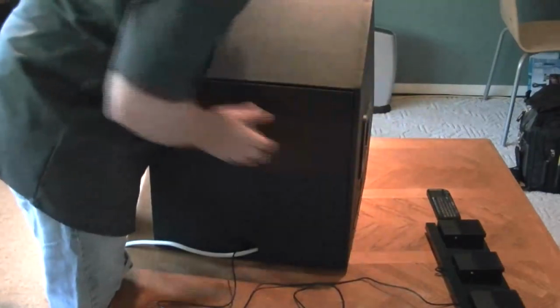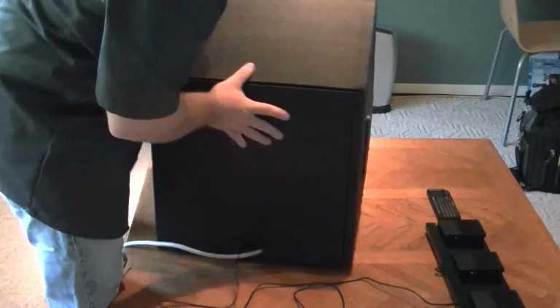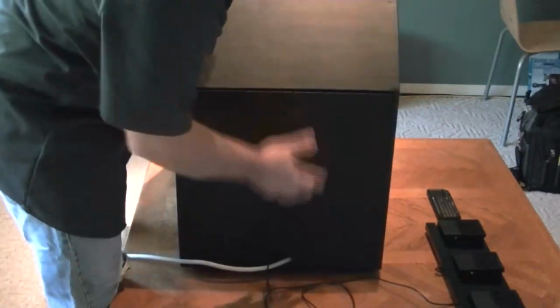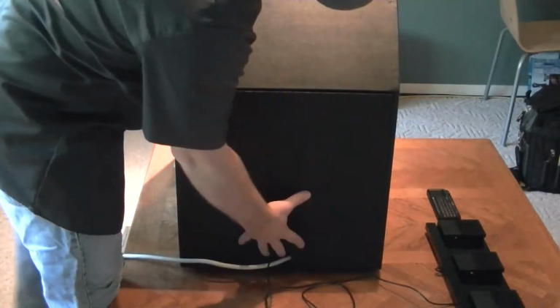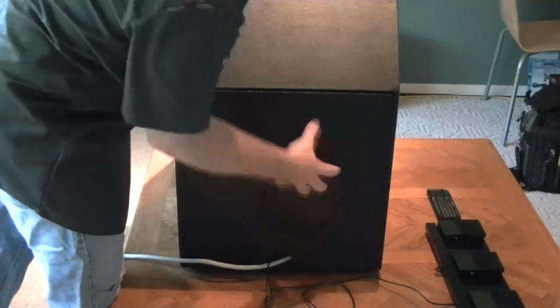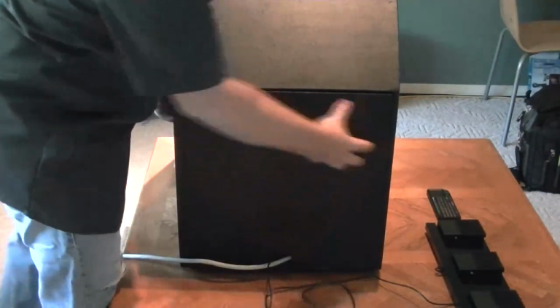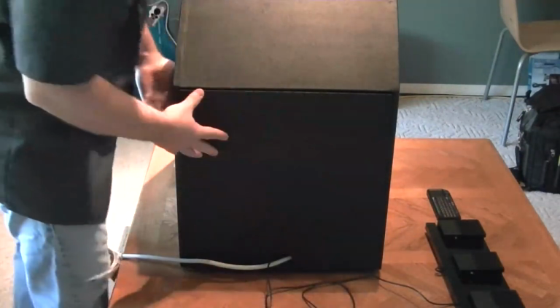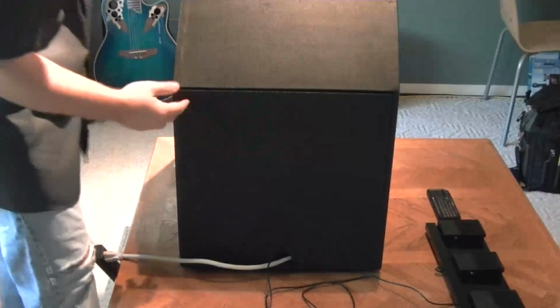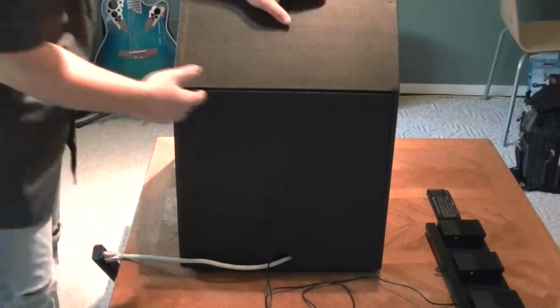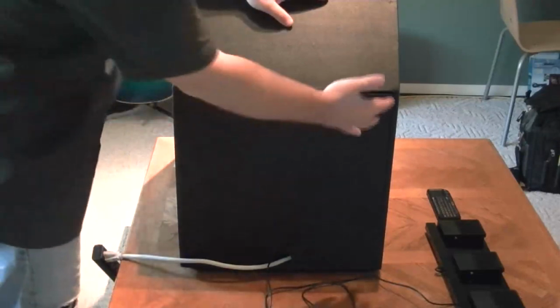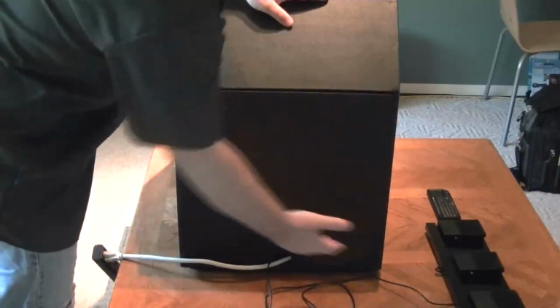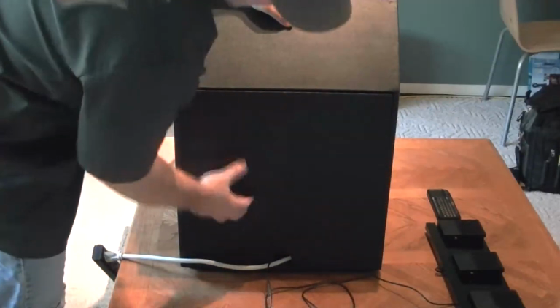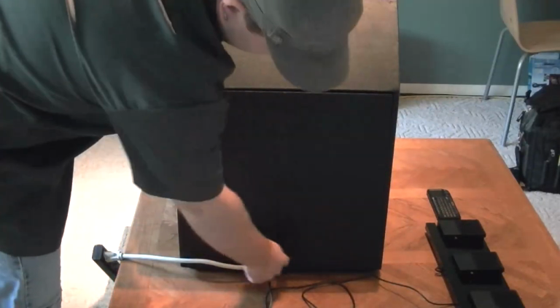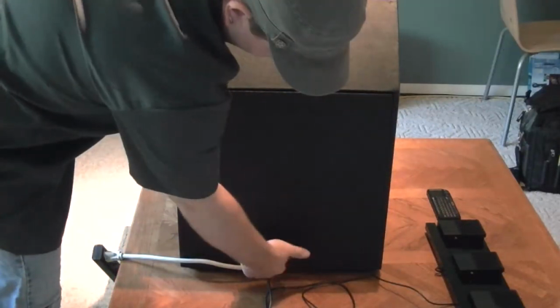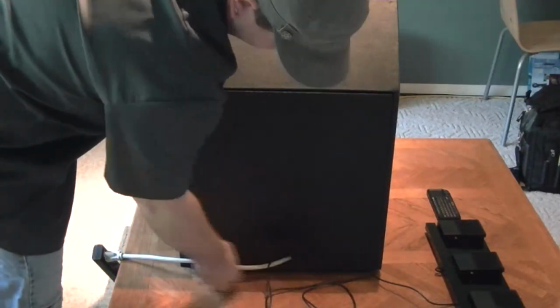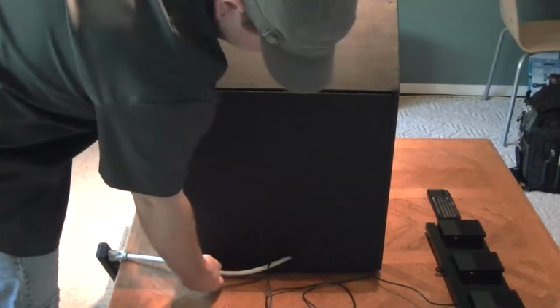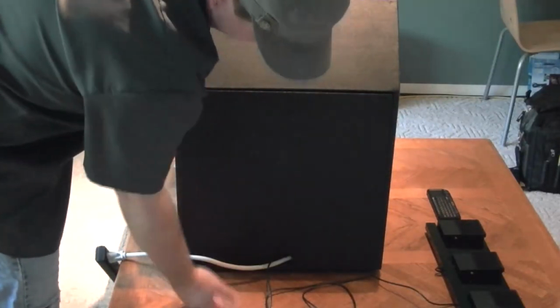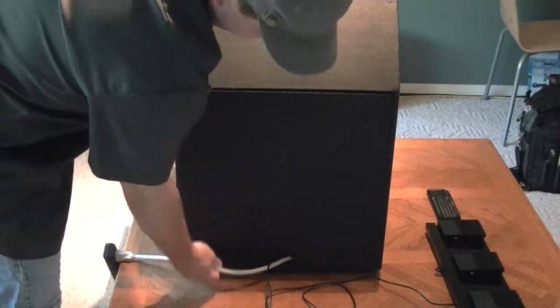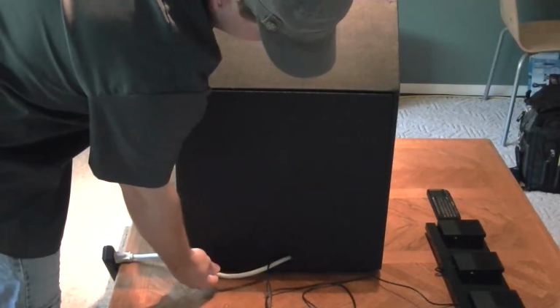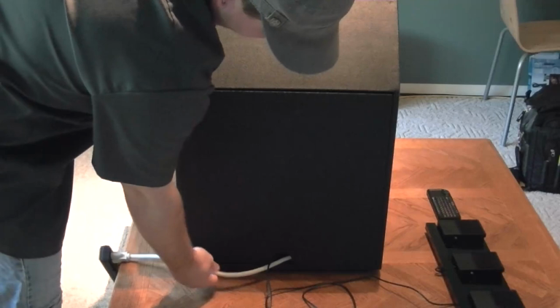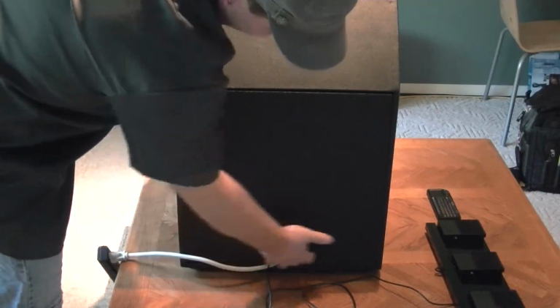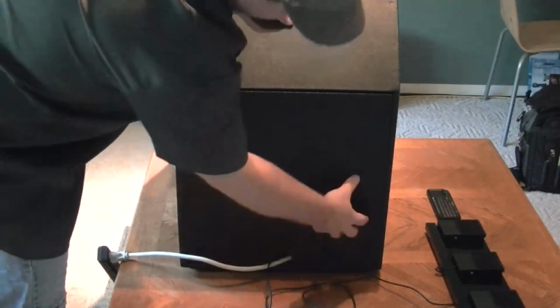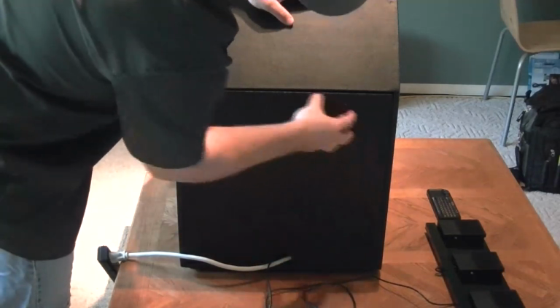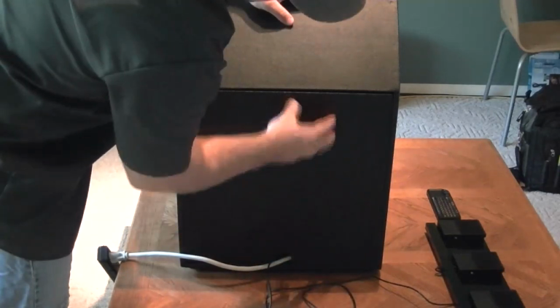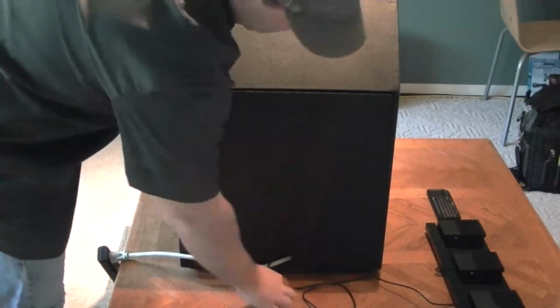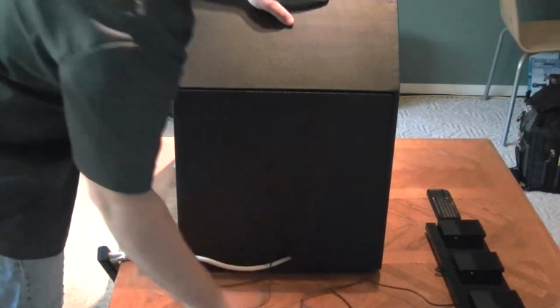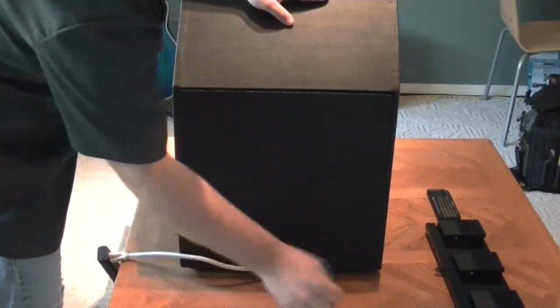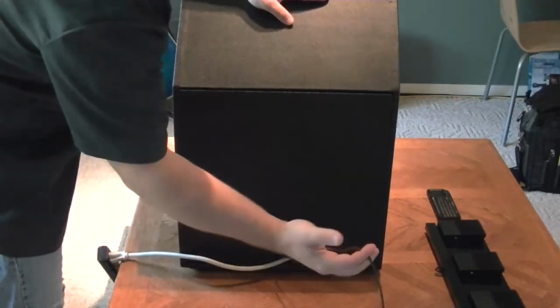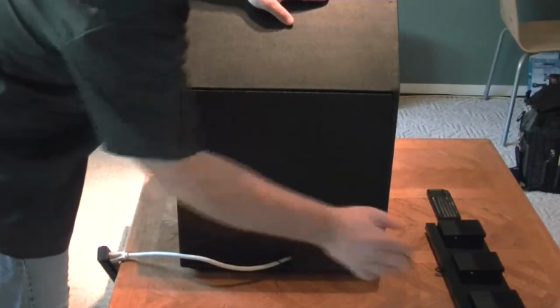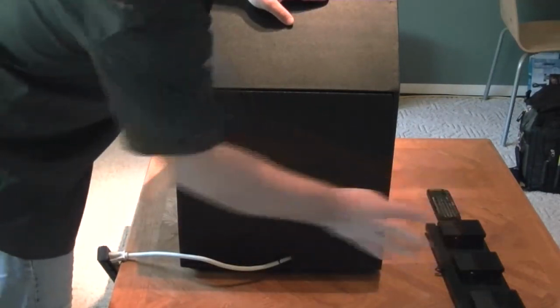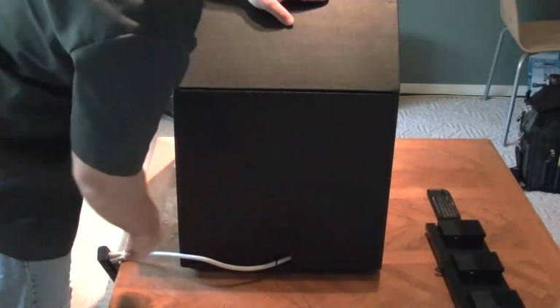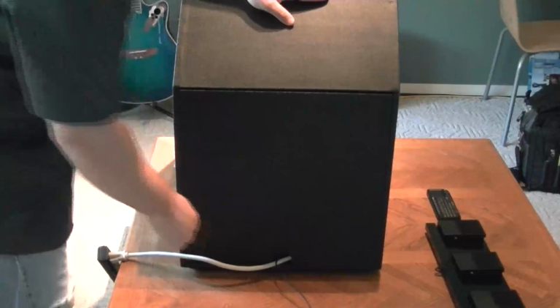On the rear of the box, I have a removable panel. Just some Velcro that holds it in place, and then a cutout for any cords that come out. I've got a power cord that runs everything and then a cable for the foot switch.